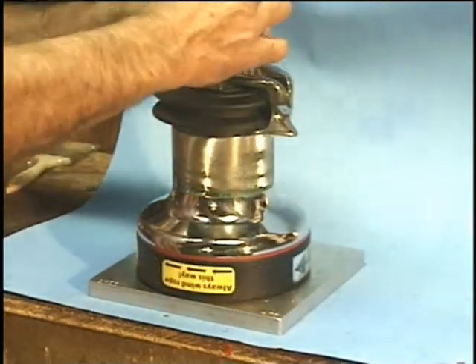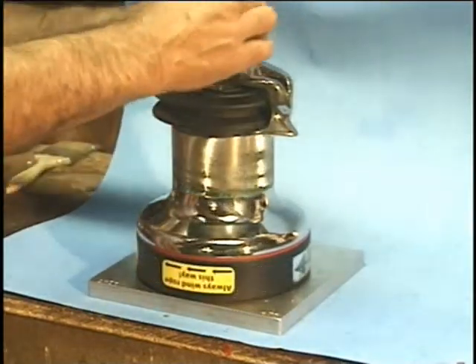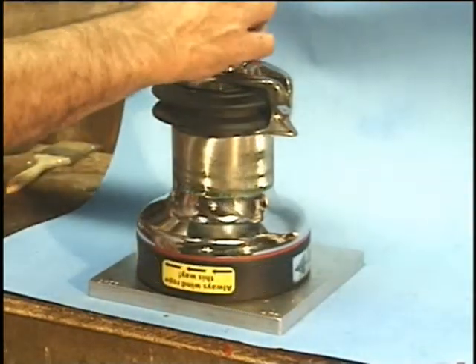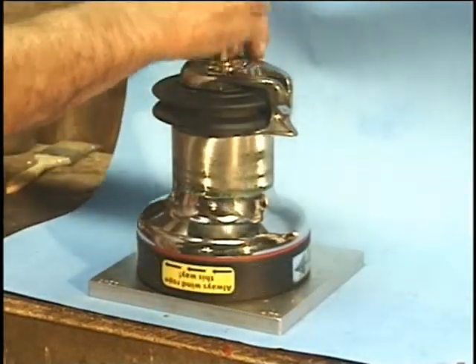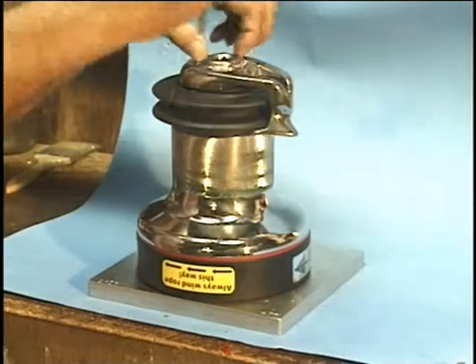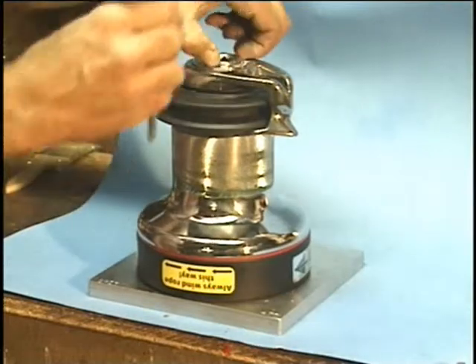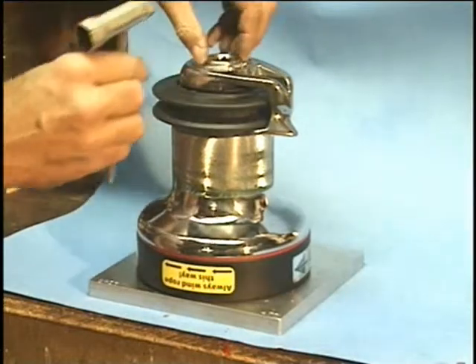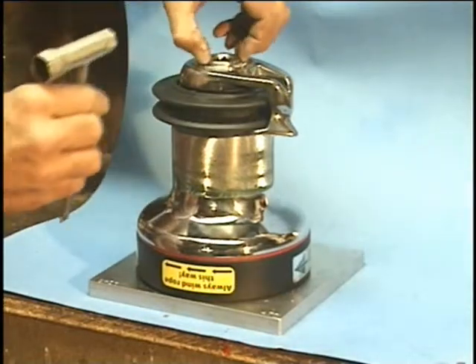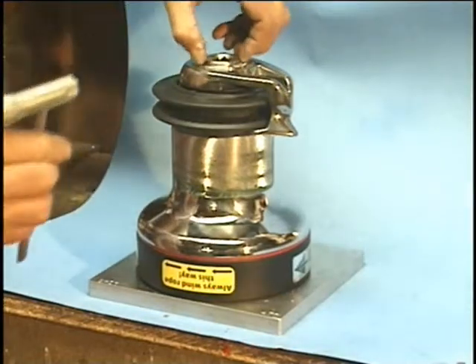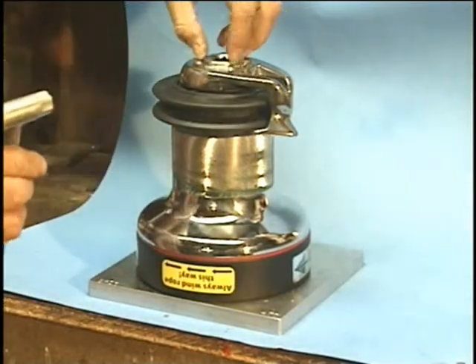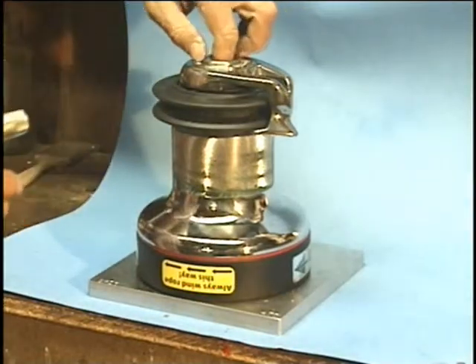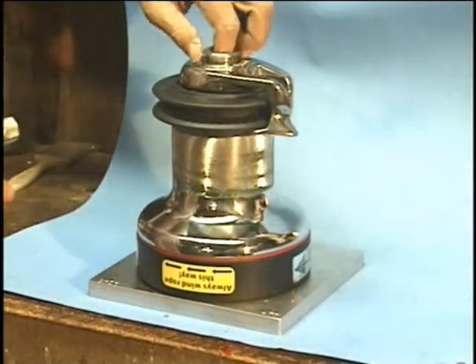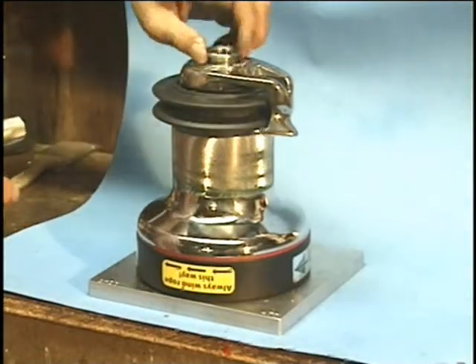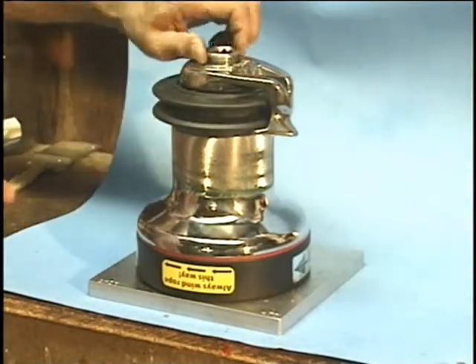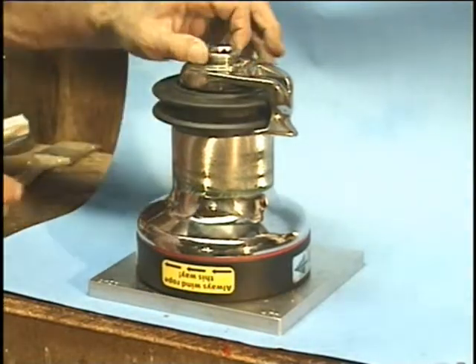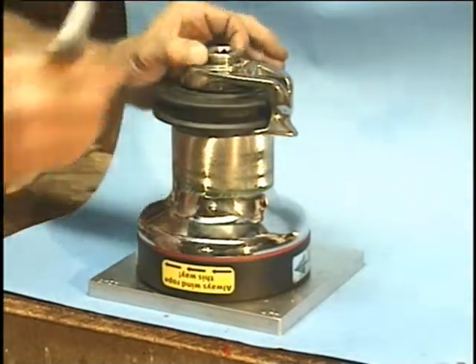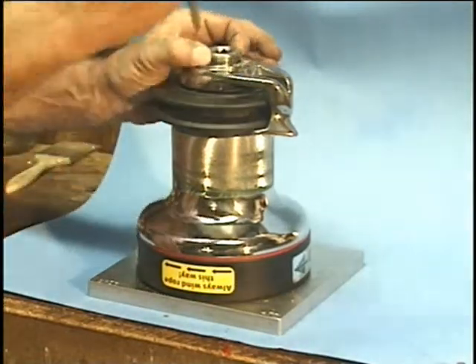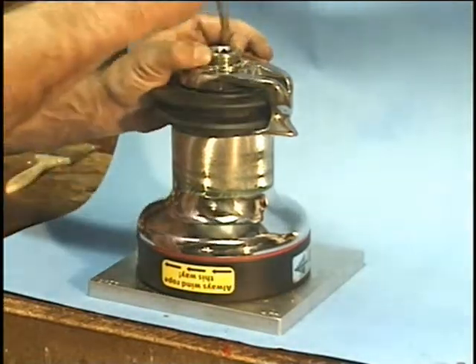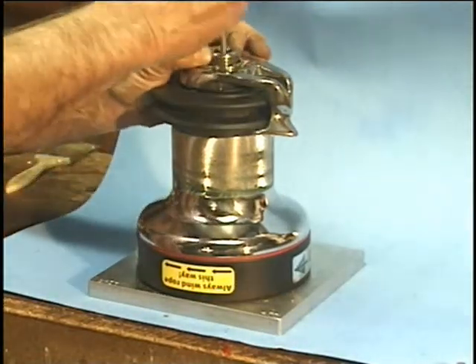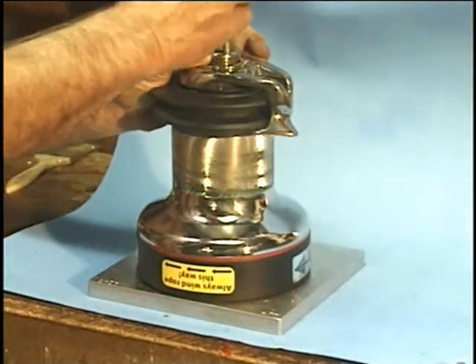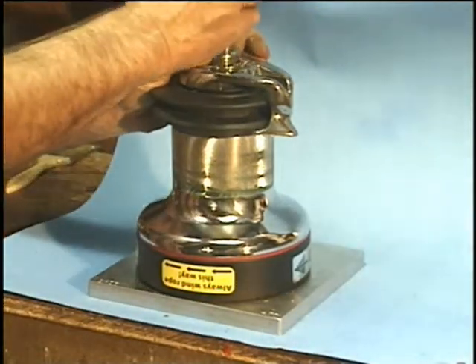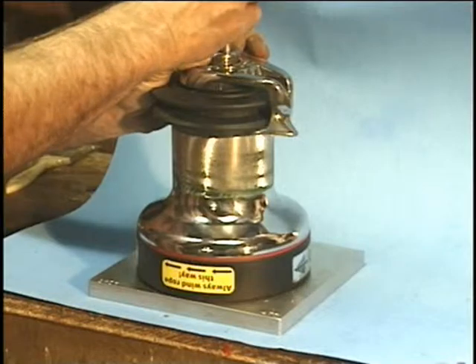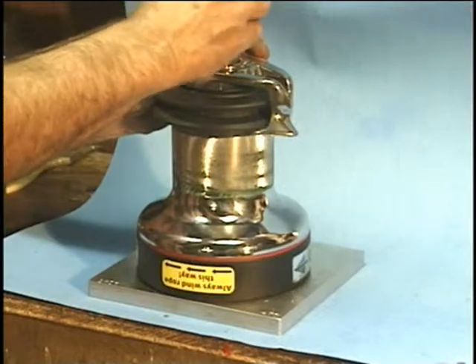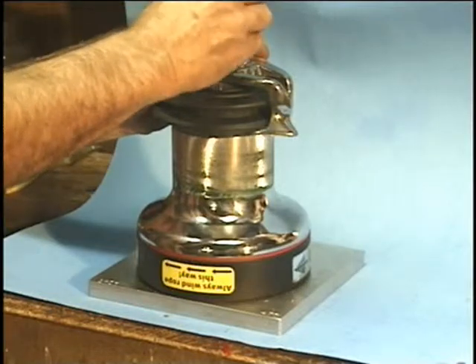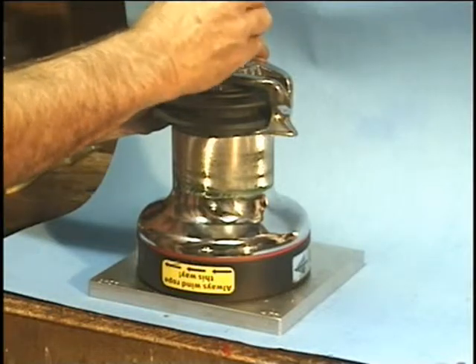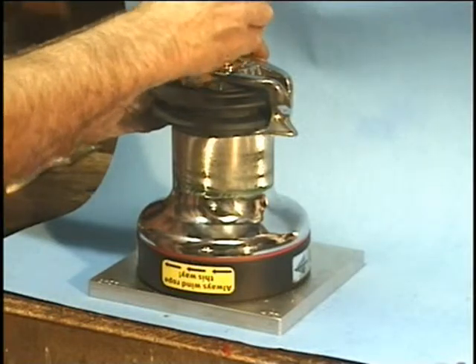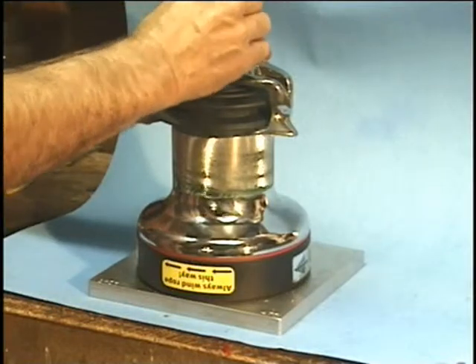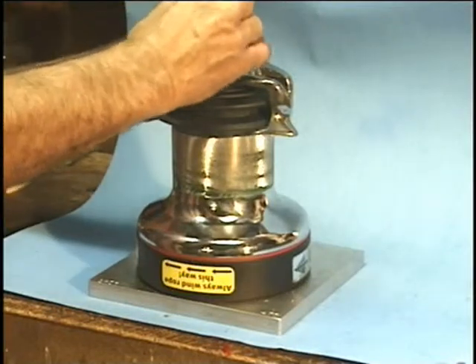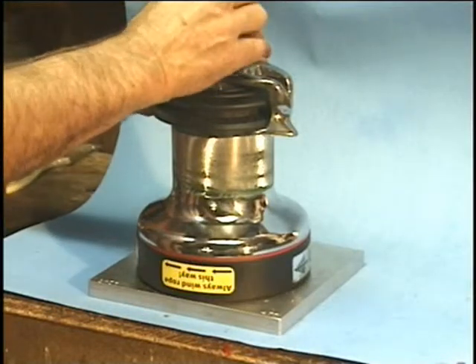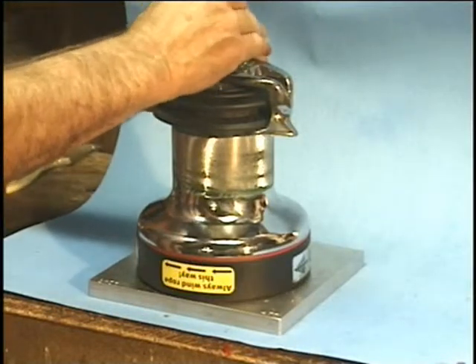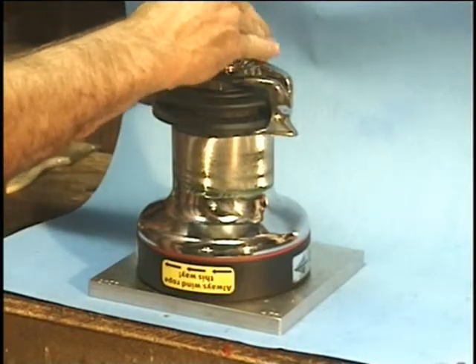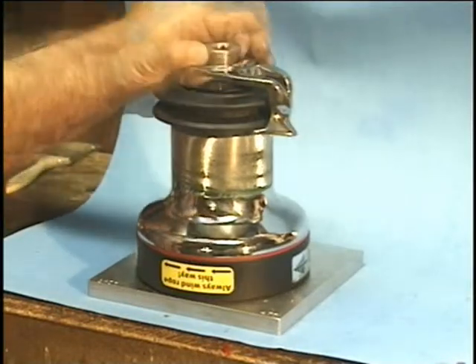When you're backing the screw out, after you've had it out a ways, just lift this socket up and hold it up, and then finish backing the screw out.